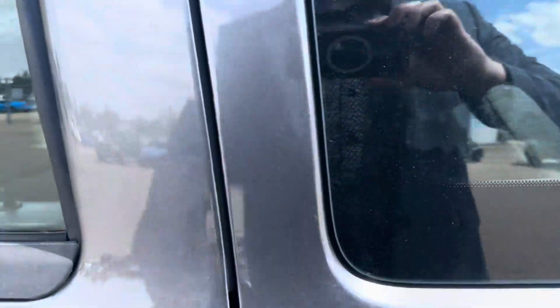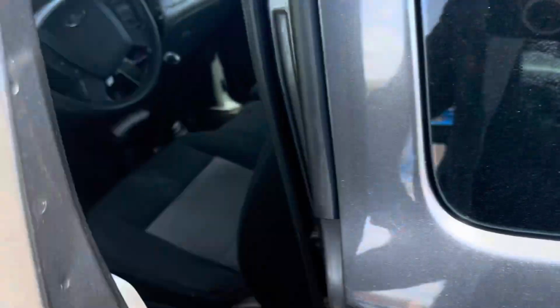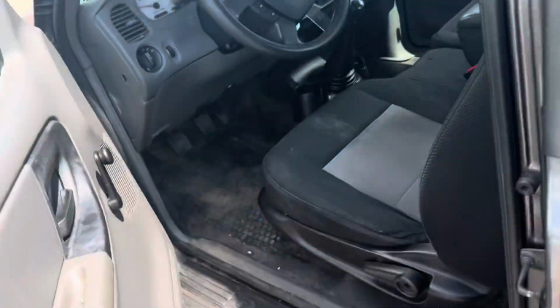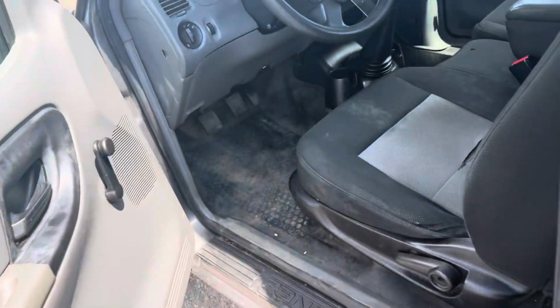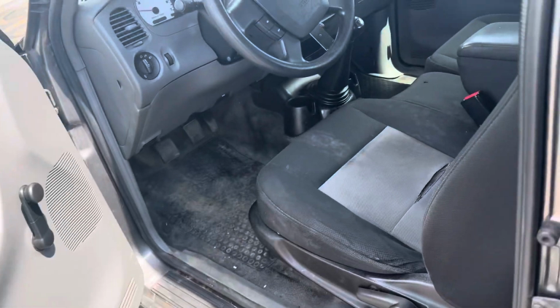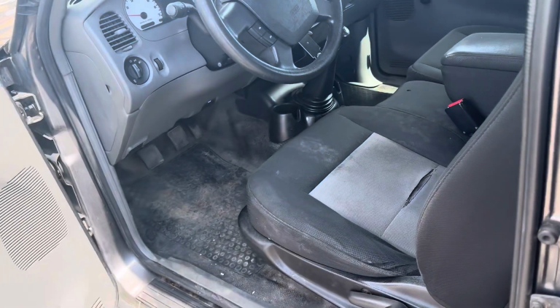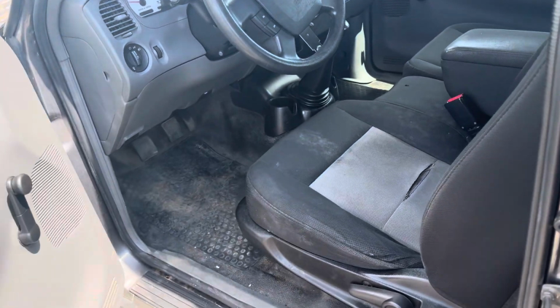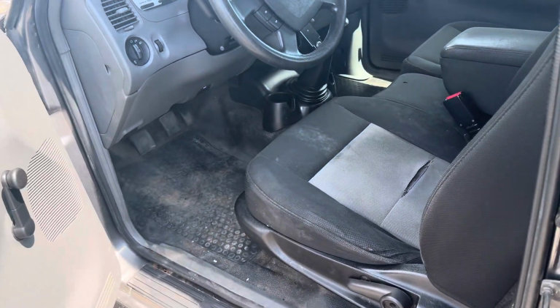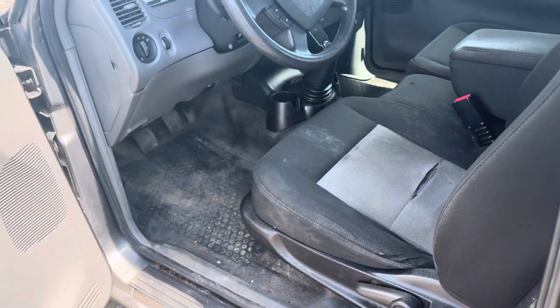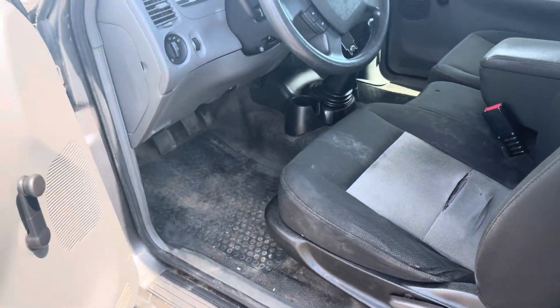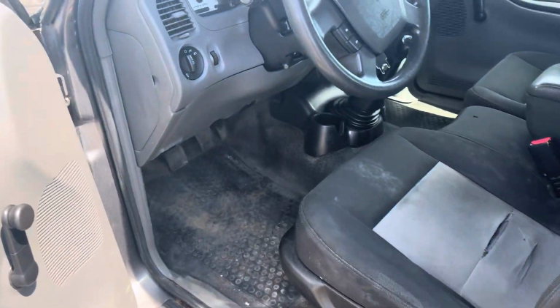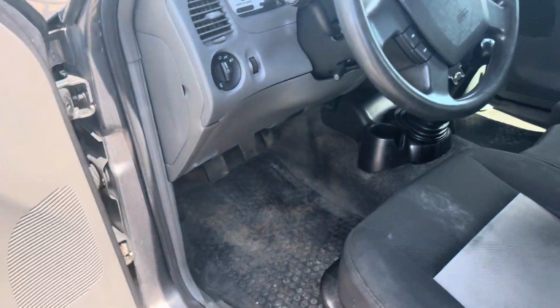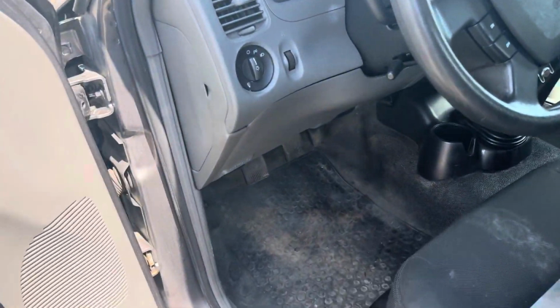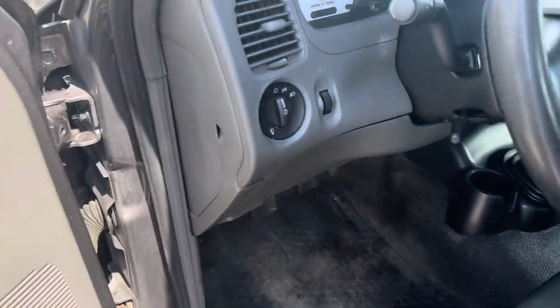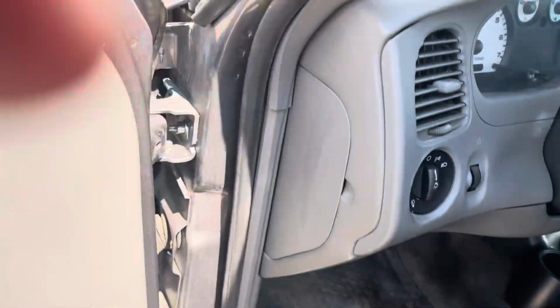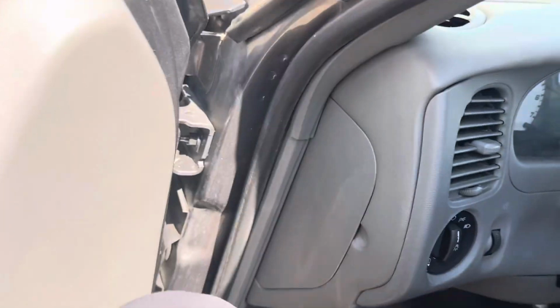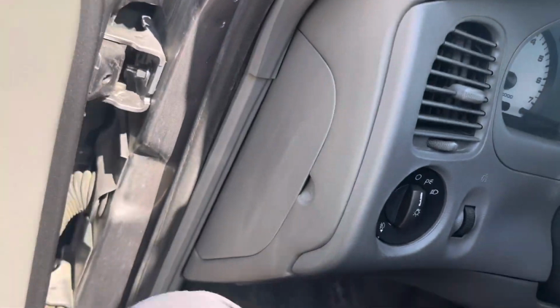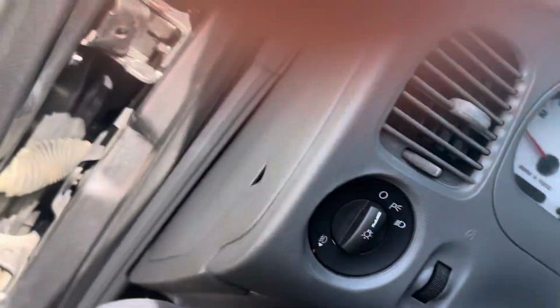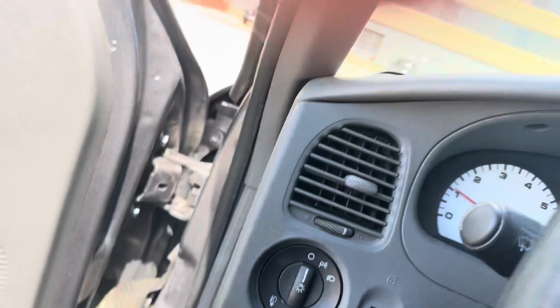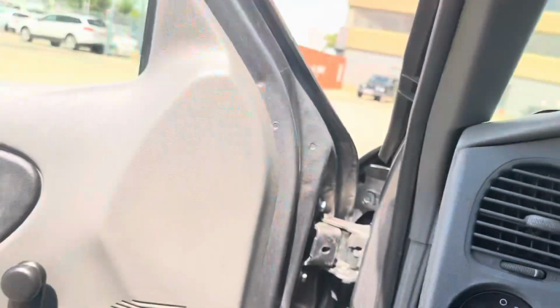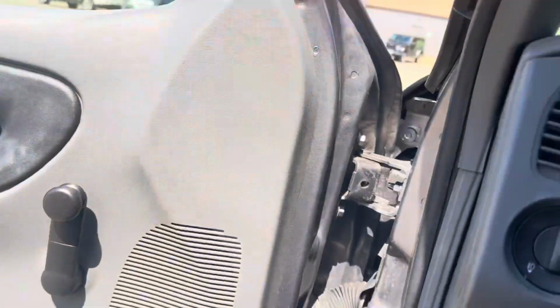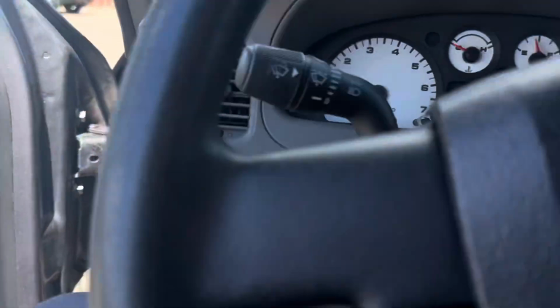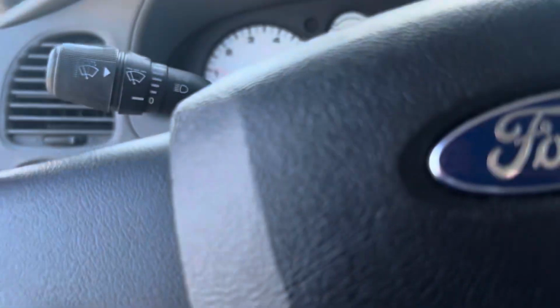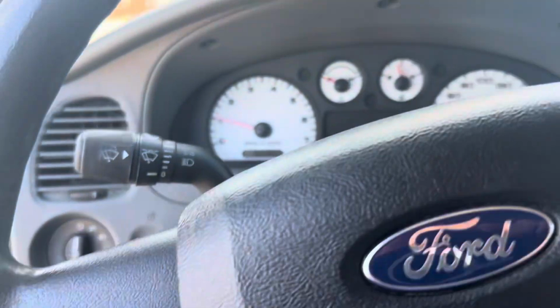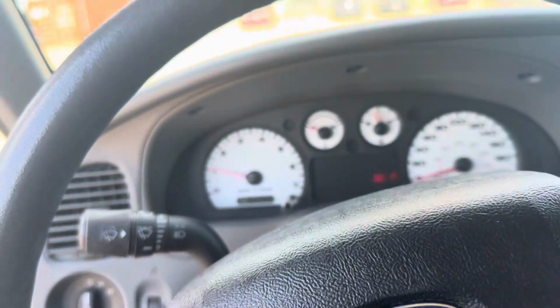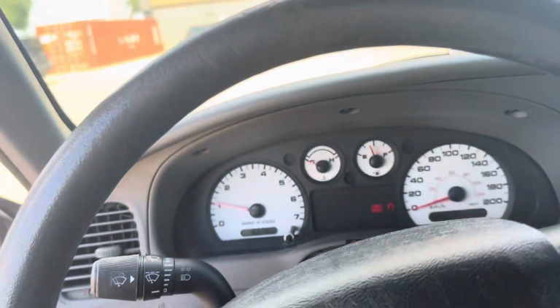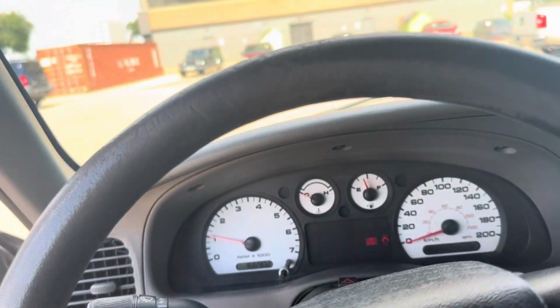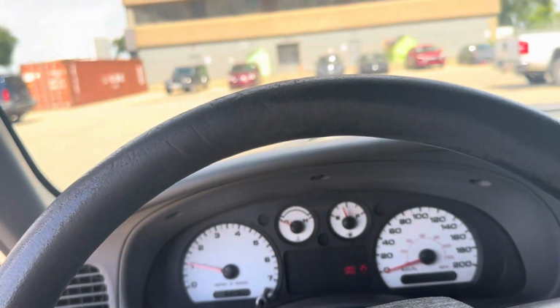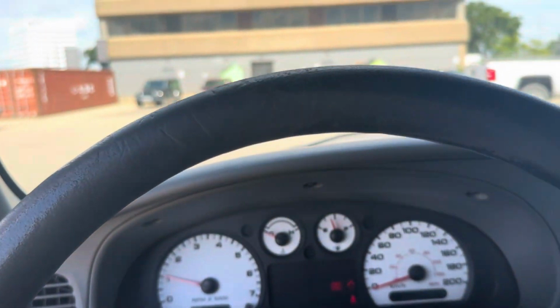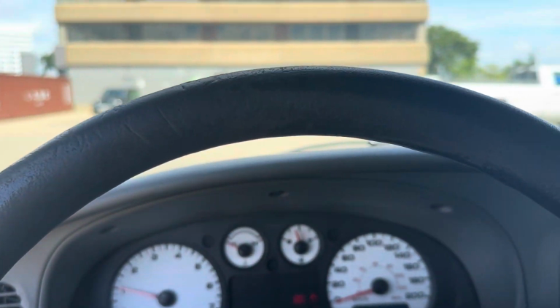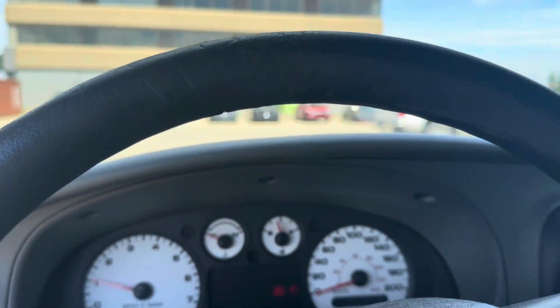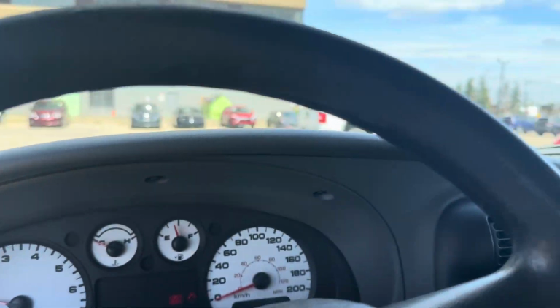Clutch feels great on the manual side of things here too. On the interior, I'm just going to hop inside and give you a quick look. Roll-down windows, but you do have nice headlights up on that side — all functioning and working.